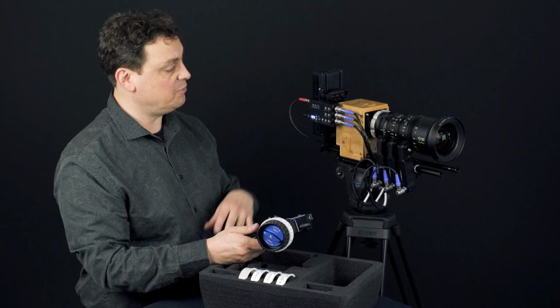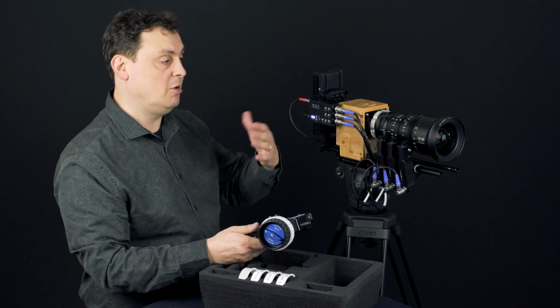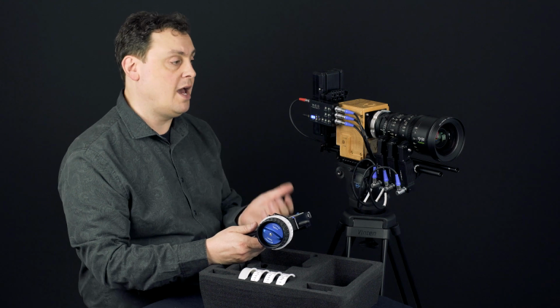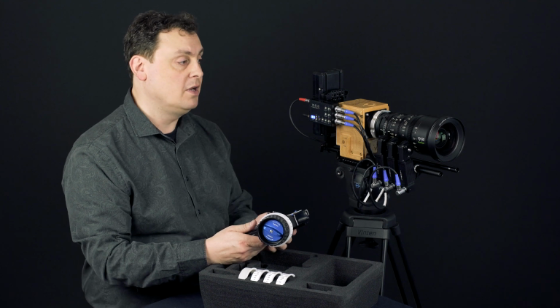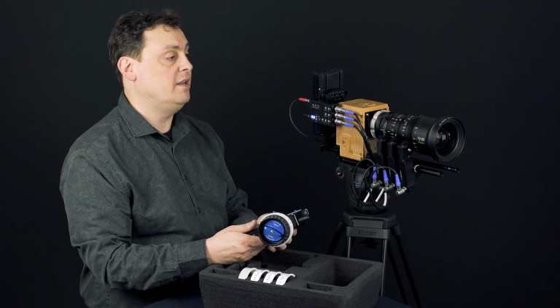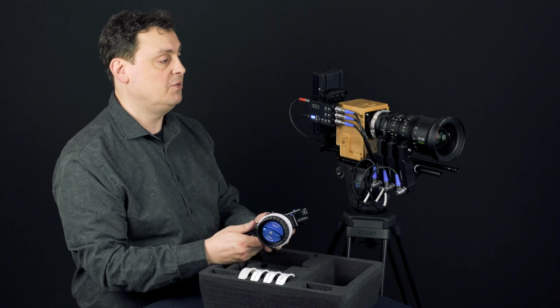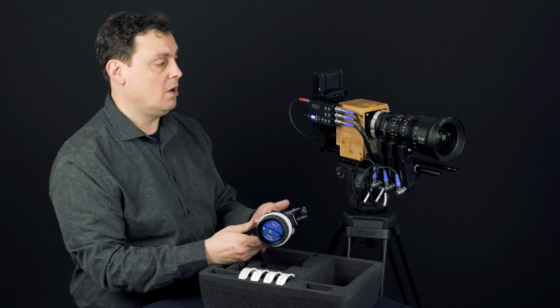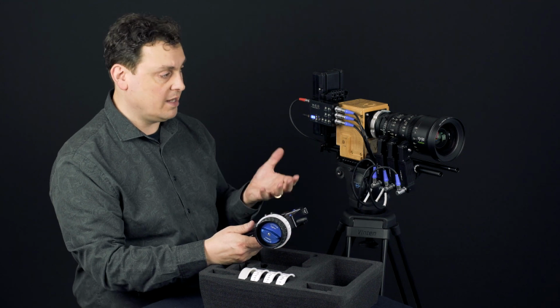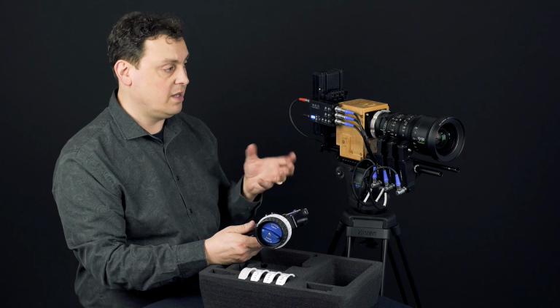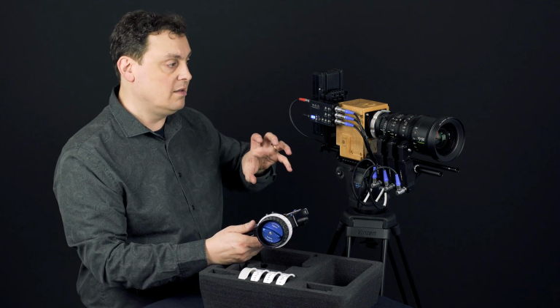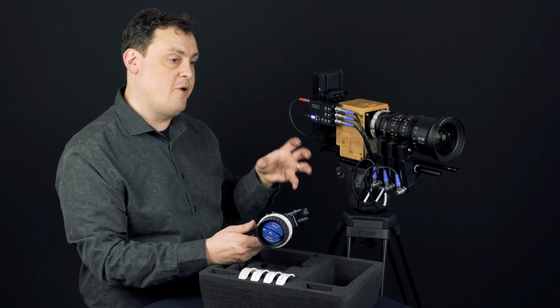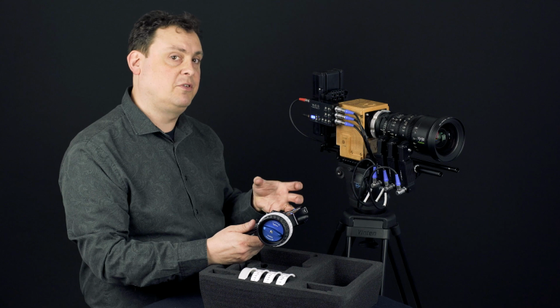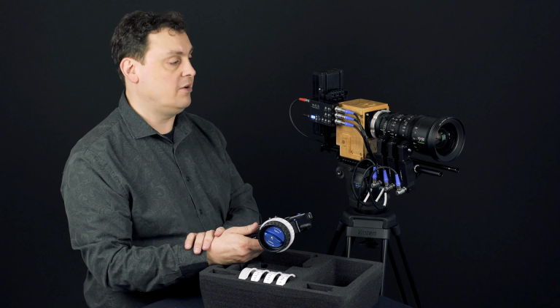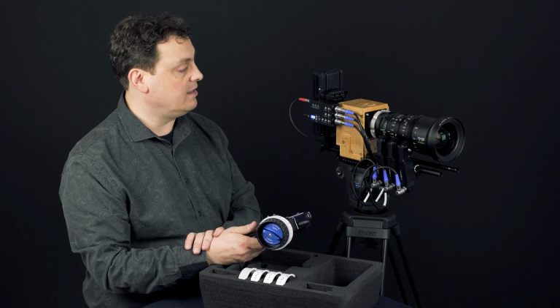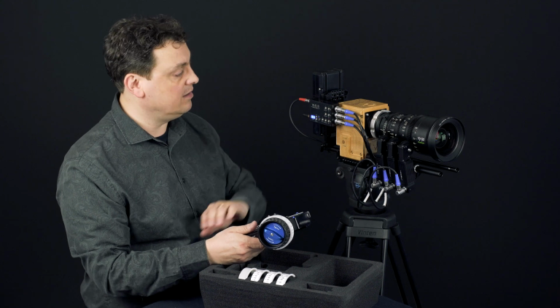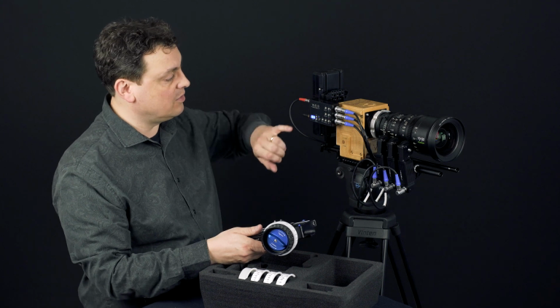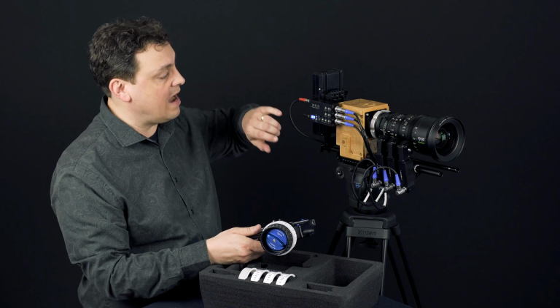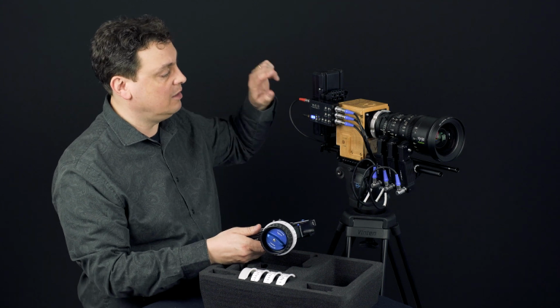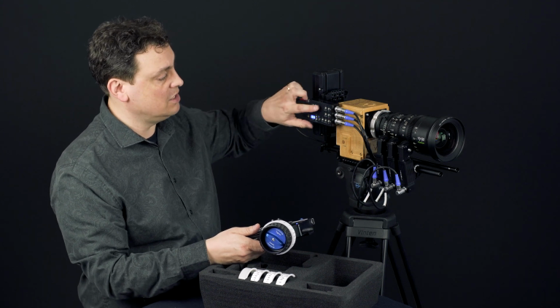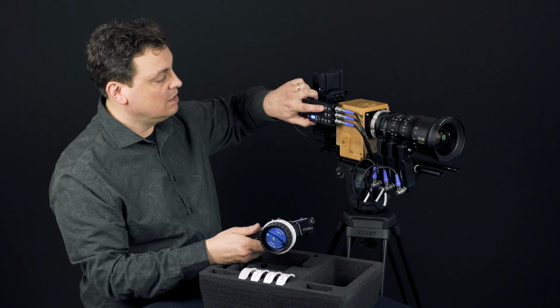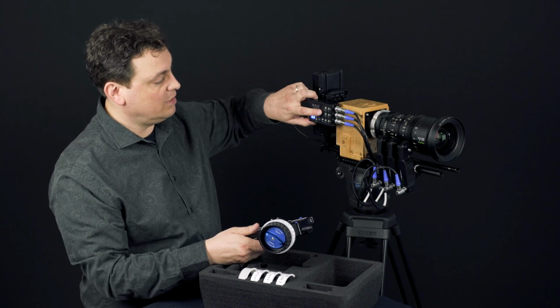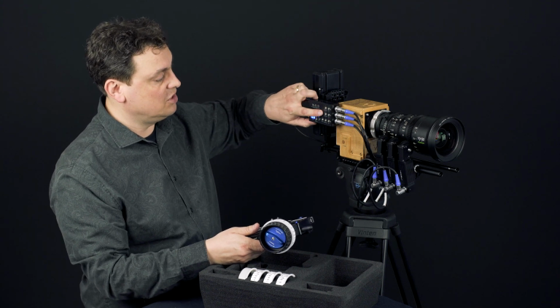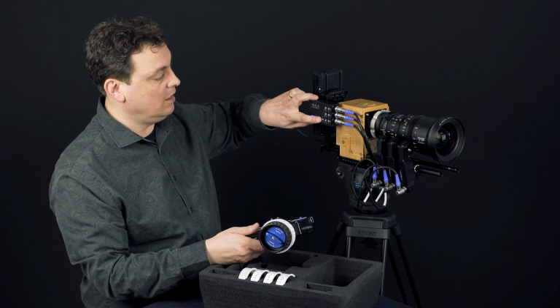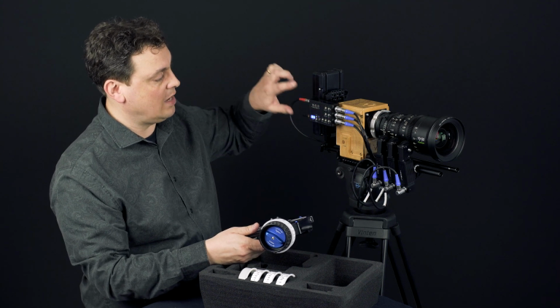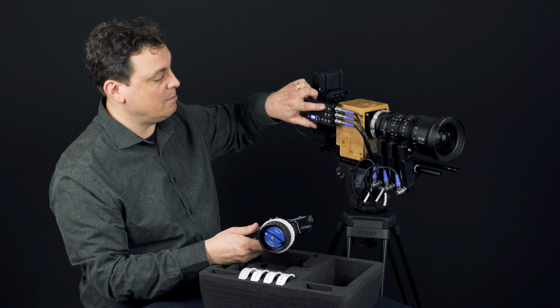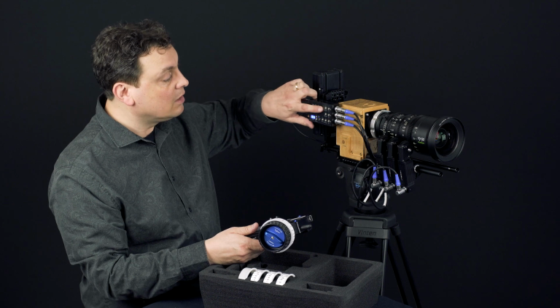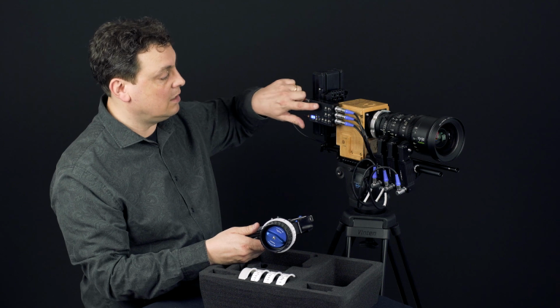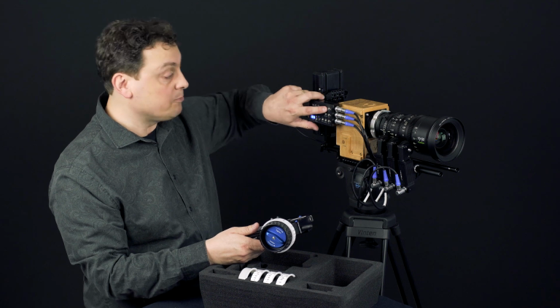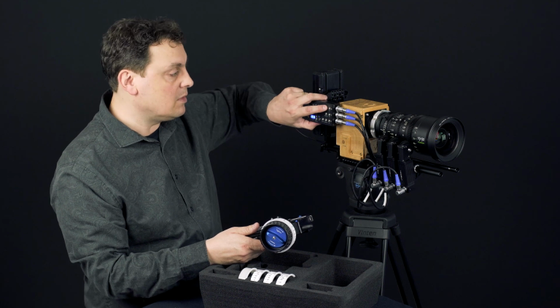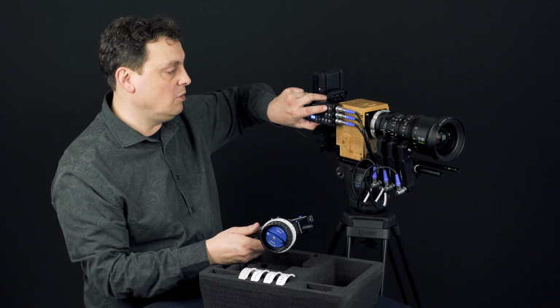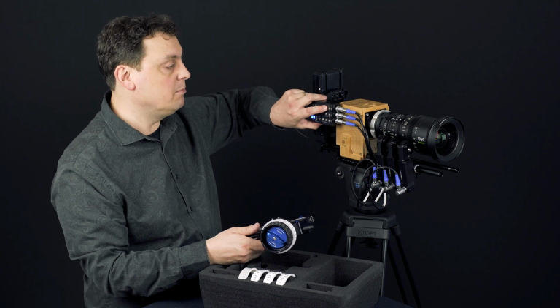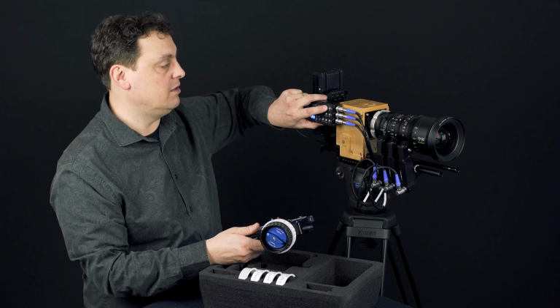If for example you have no end stops, or a lens with focus that's very rough so it can't really detect the end stop, there is a manual calibration. On each channel you have a manual button.